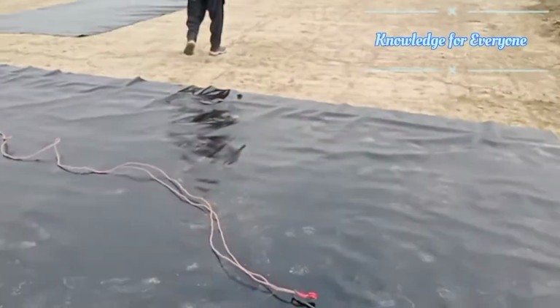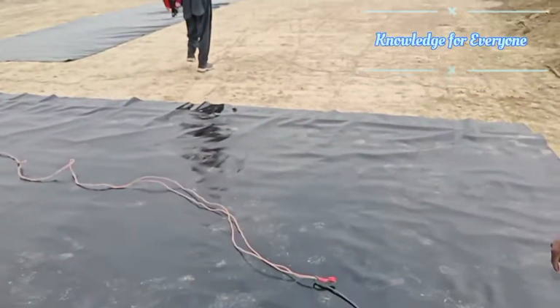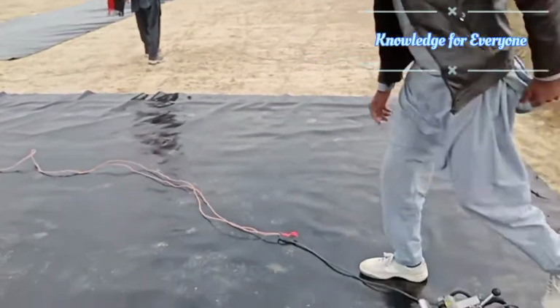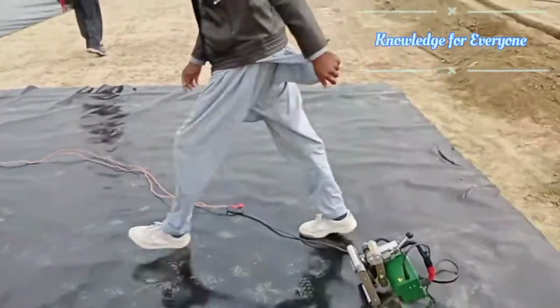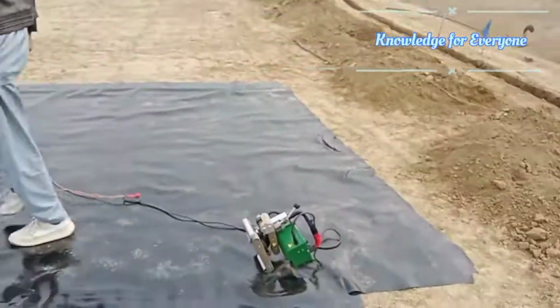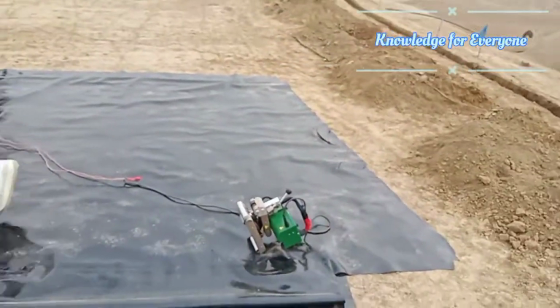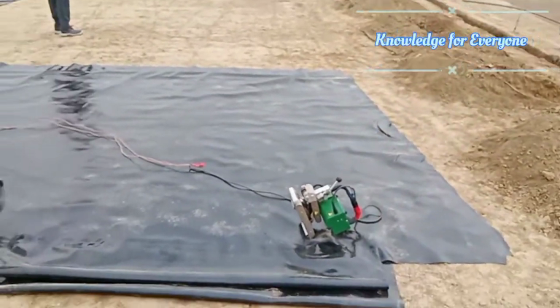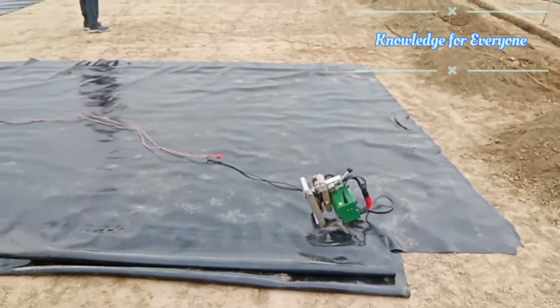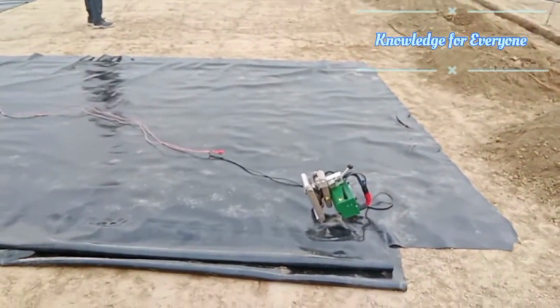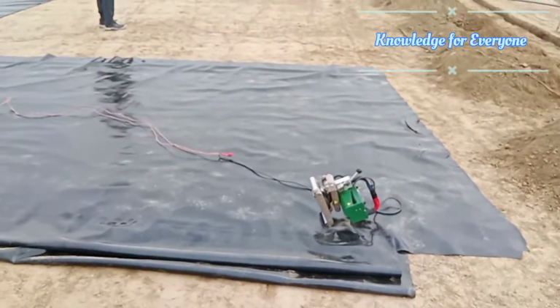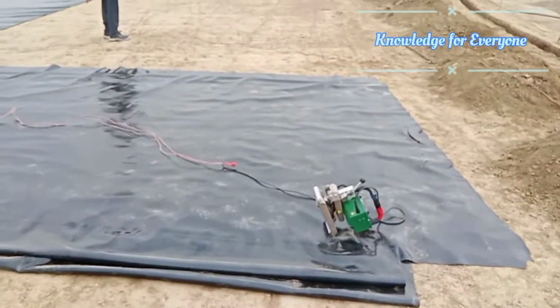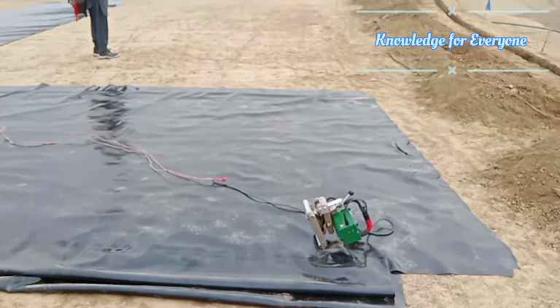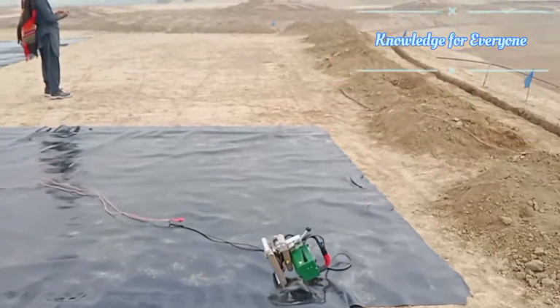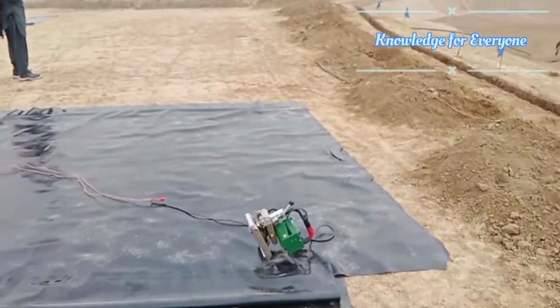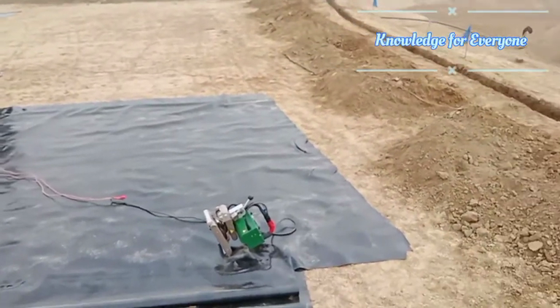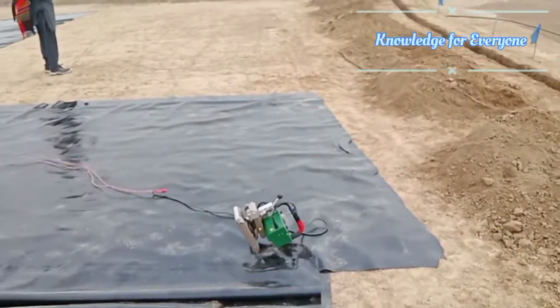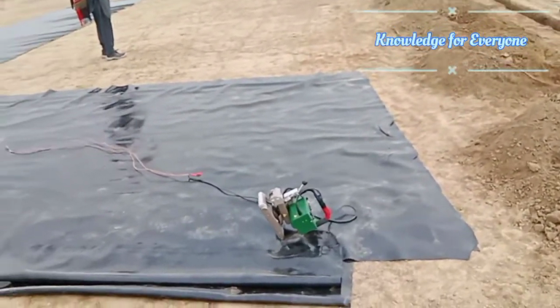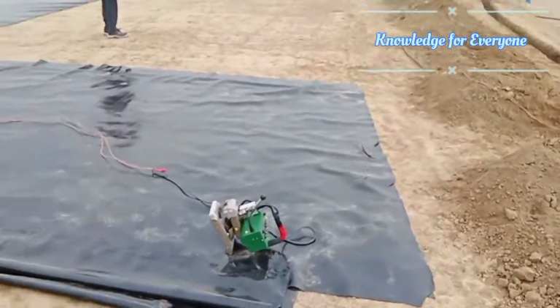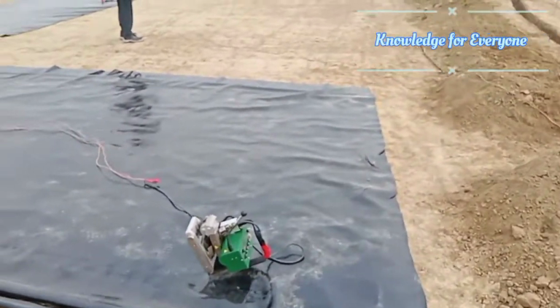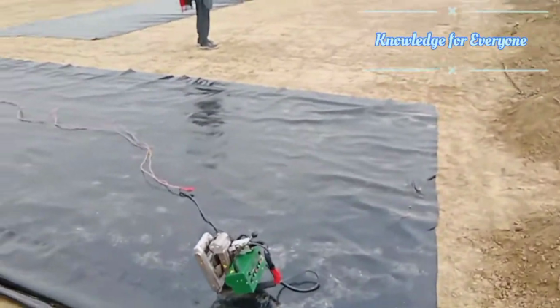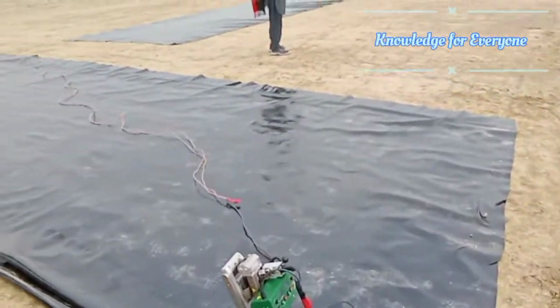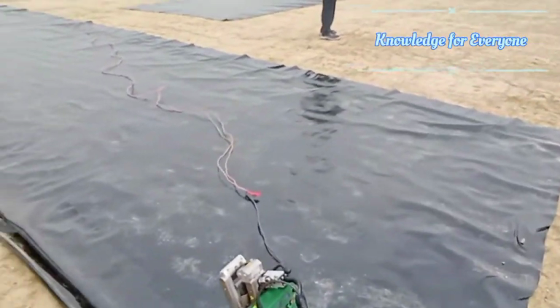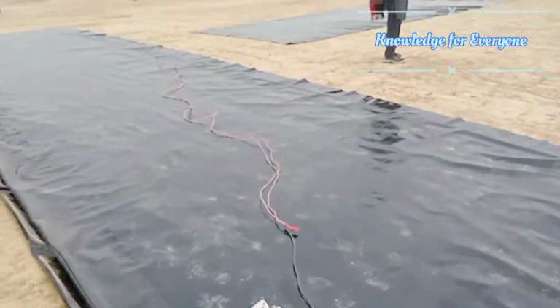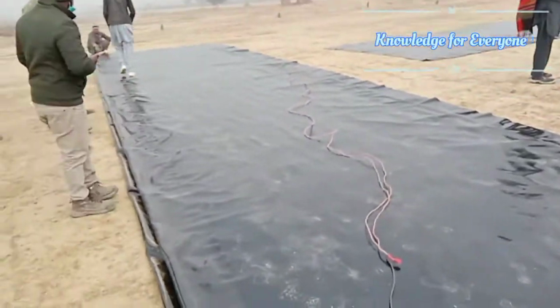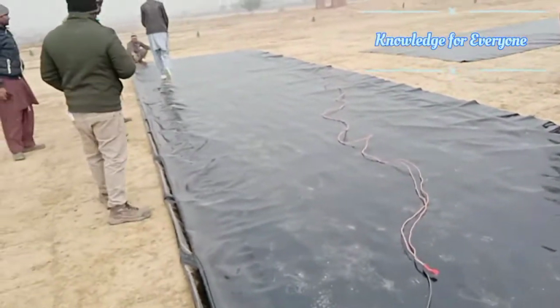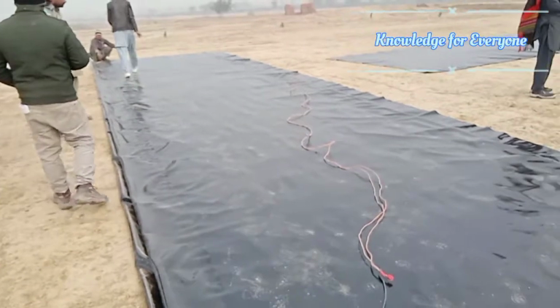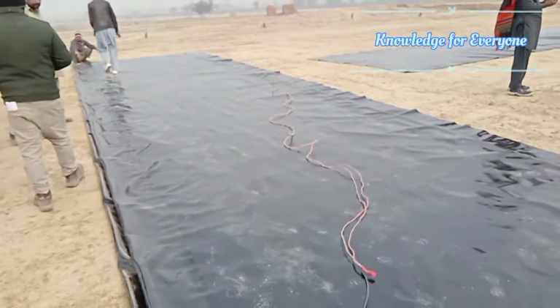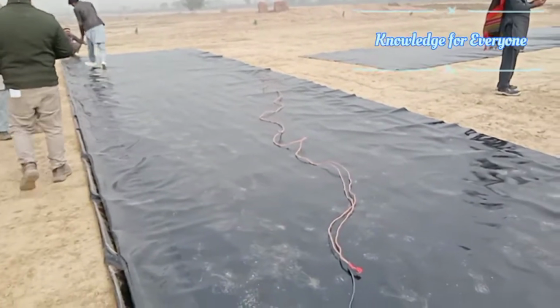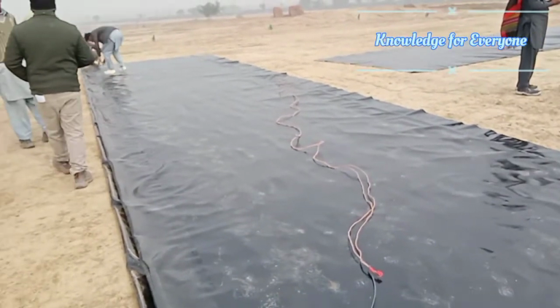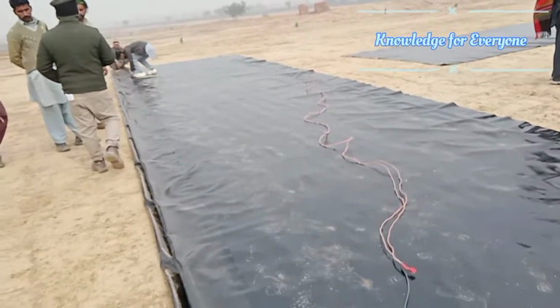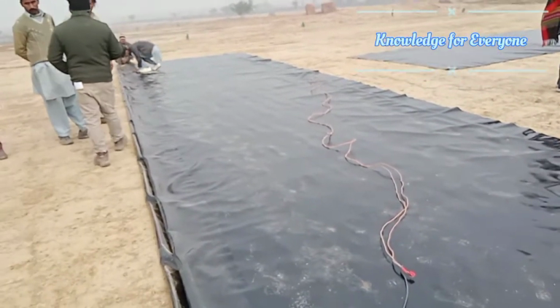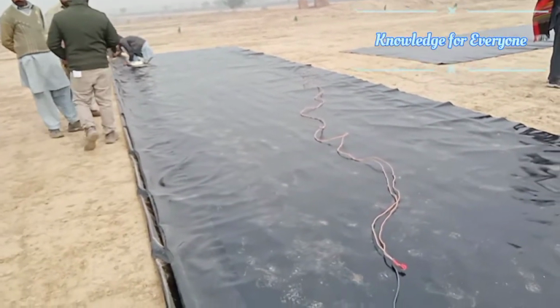The jointing is done. Thank you for watching and listening. Please subscribe to the channel if you want to know about golf course construction and landscape construction. Thank you.